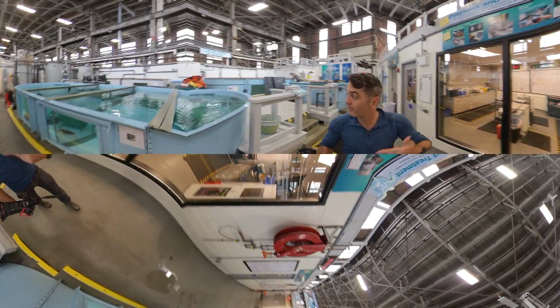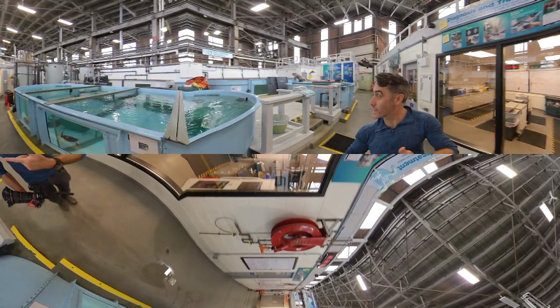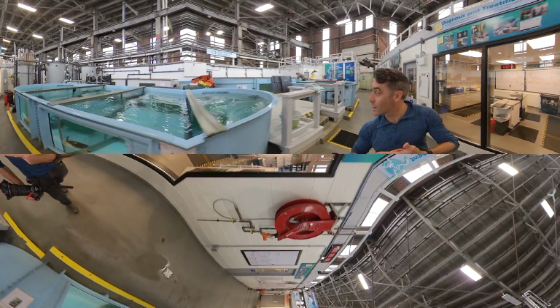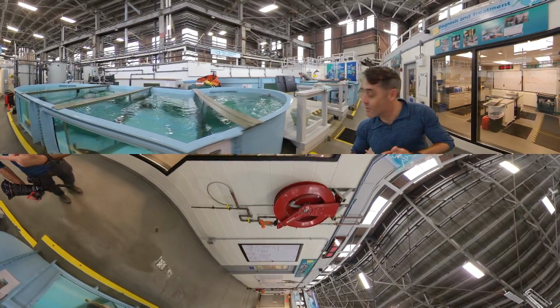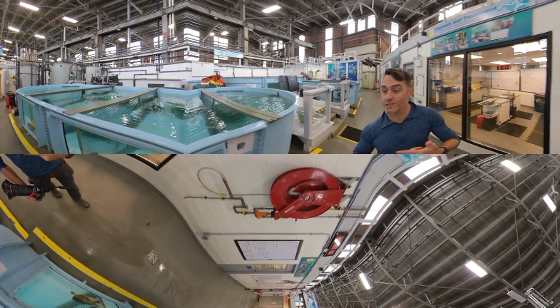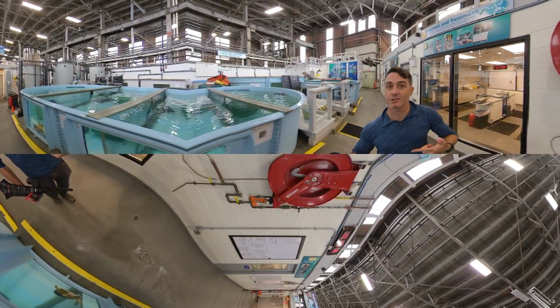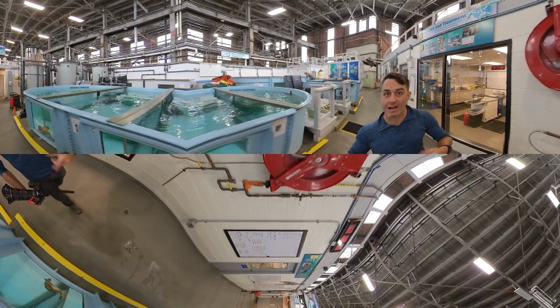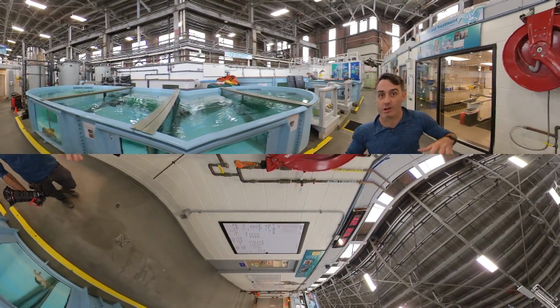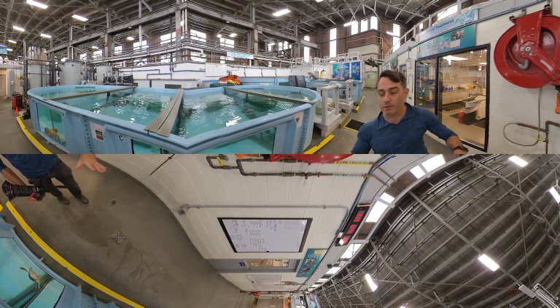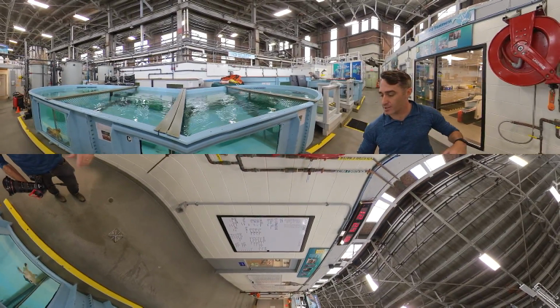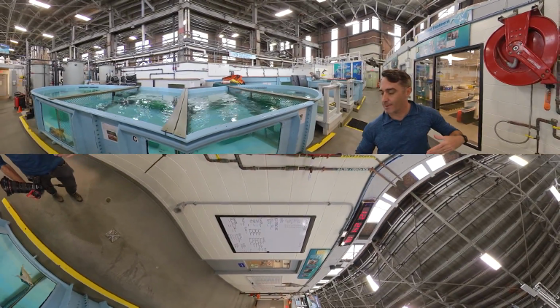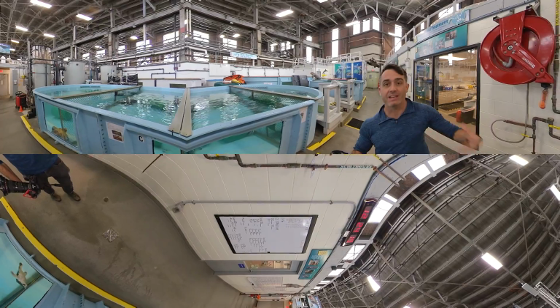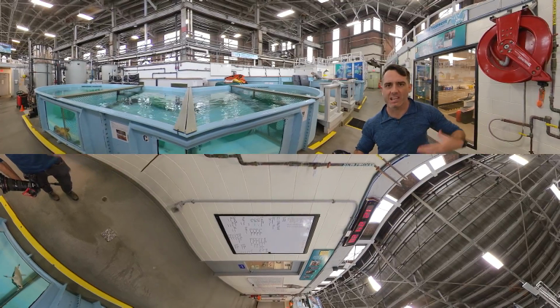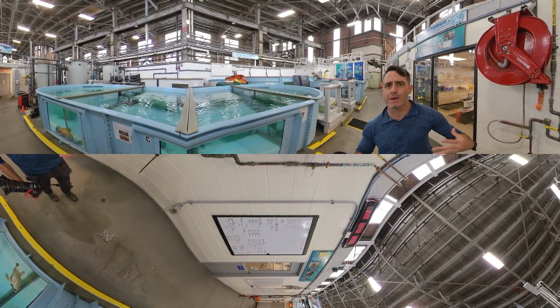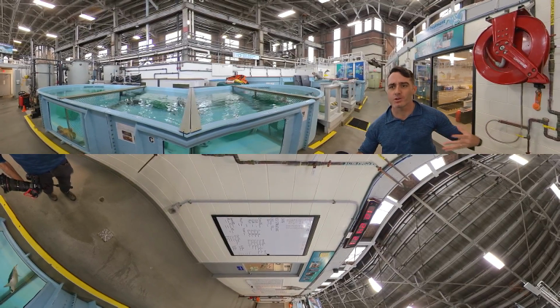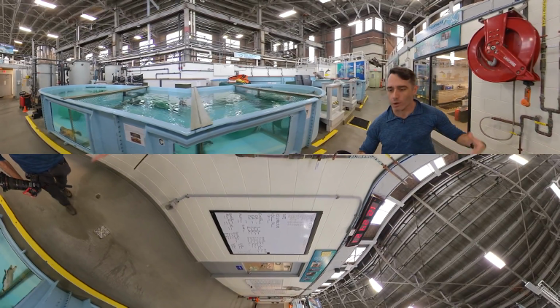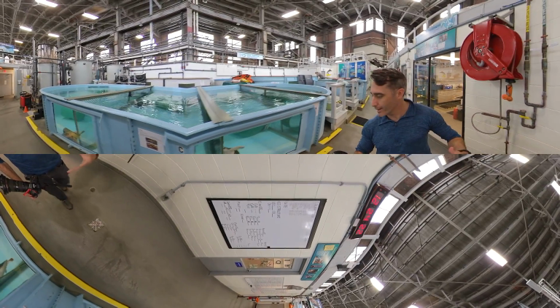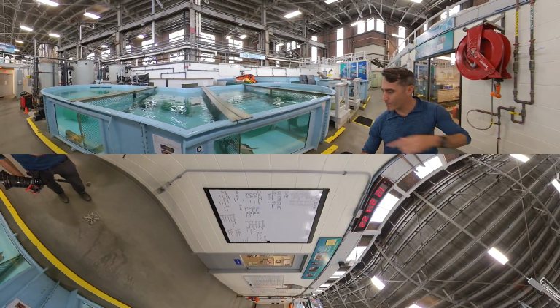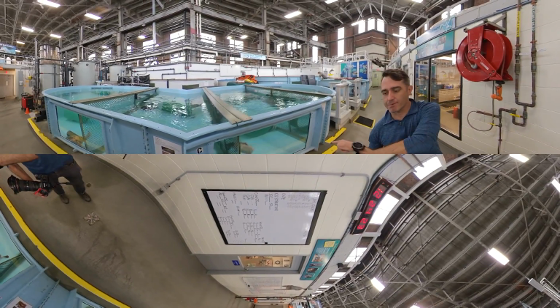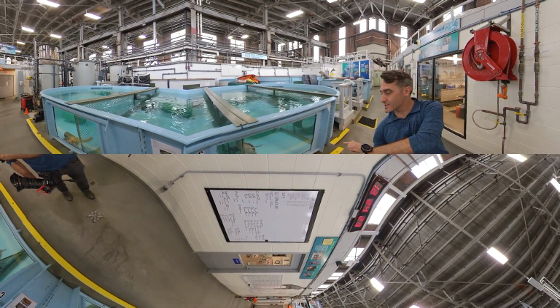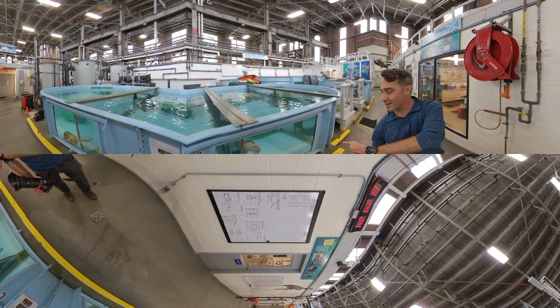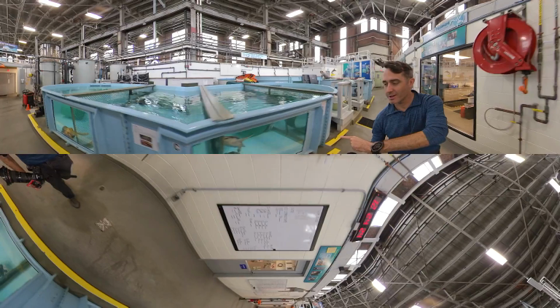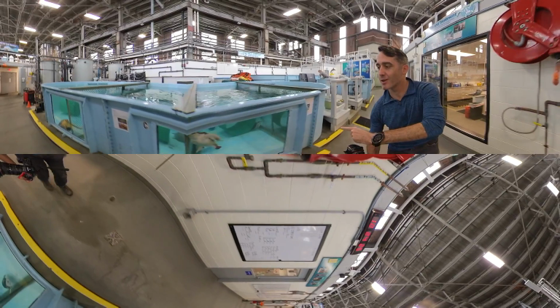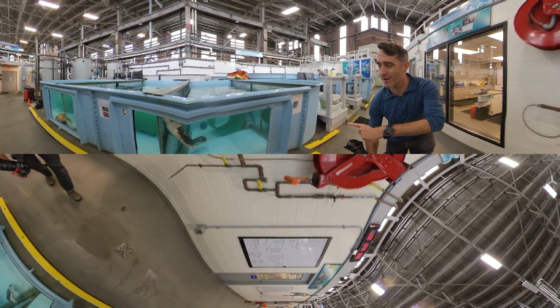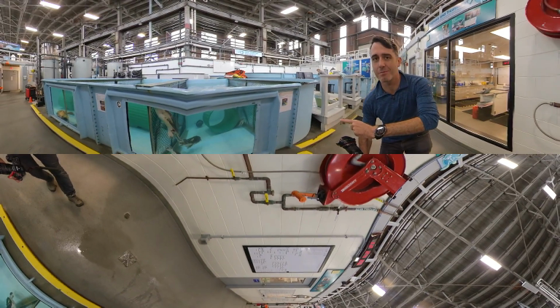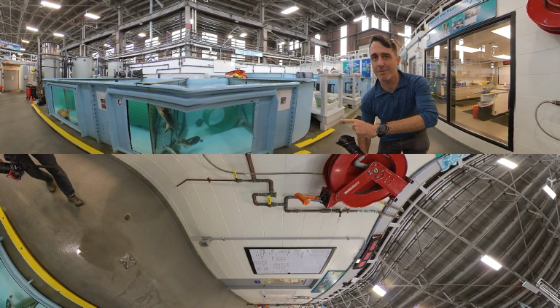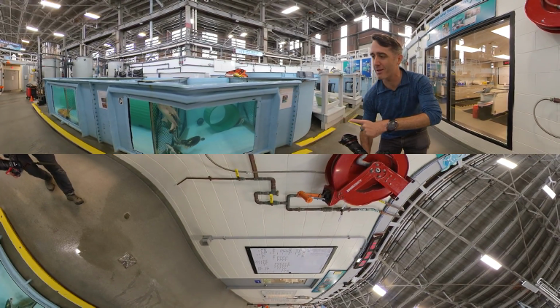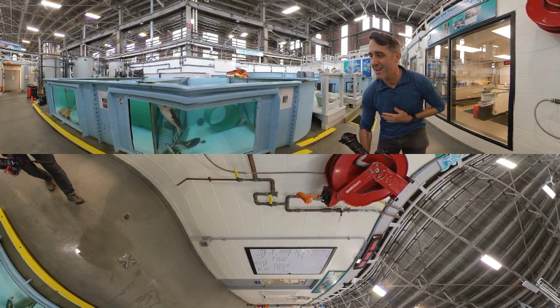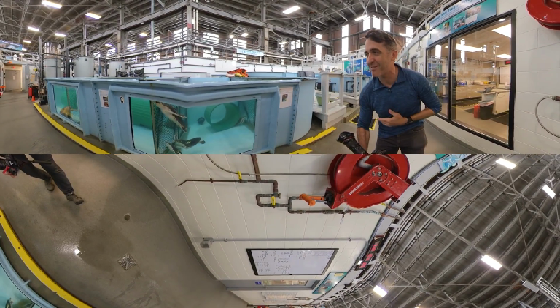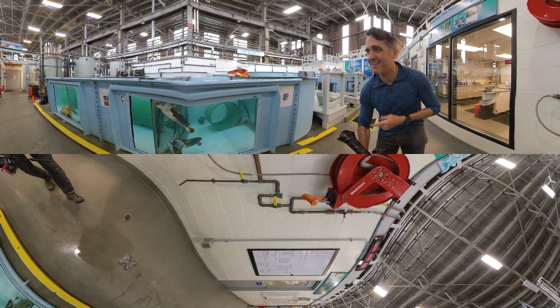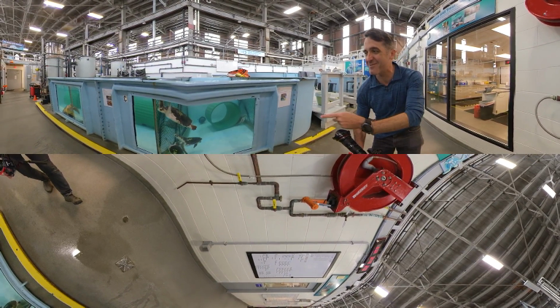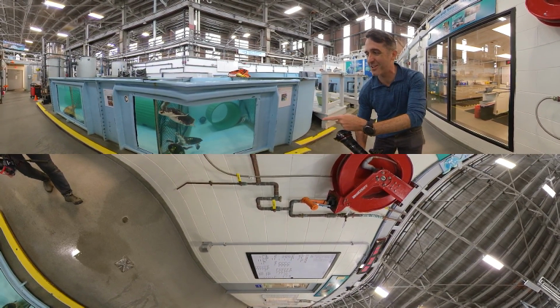And if you look over here, this is where all the sea turtles are actually swimming around. They feed them and get them back used to the water. You've got Kemp's Ridleys right here — a bunch of them are coming up, they probably think they're going to get fed. Can you see them? They're so cute.